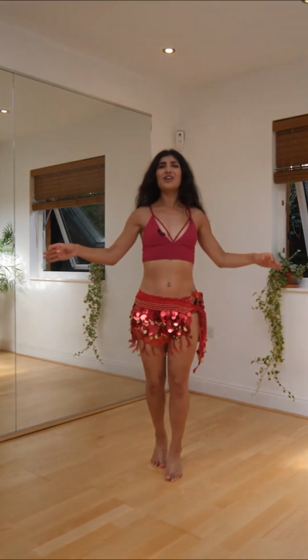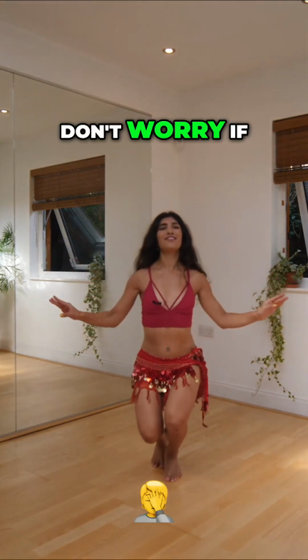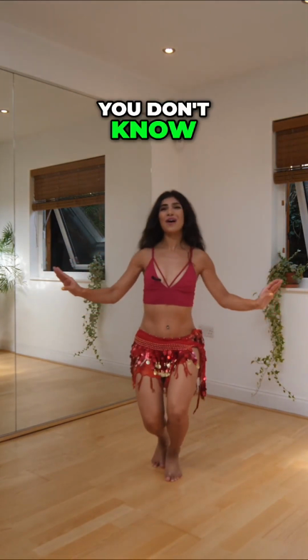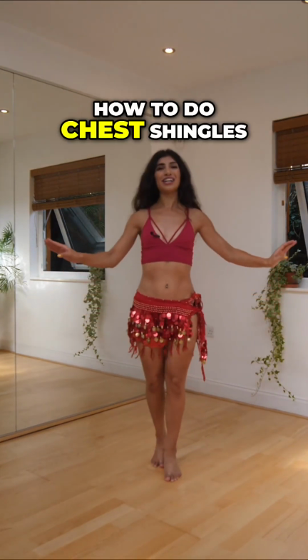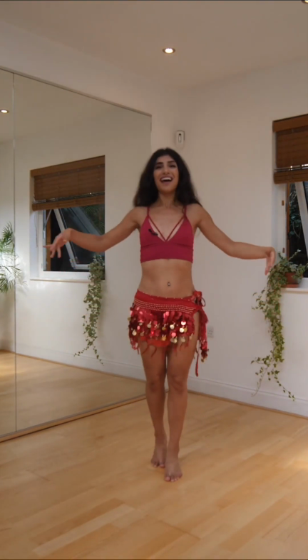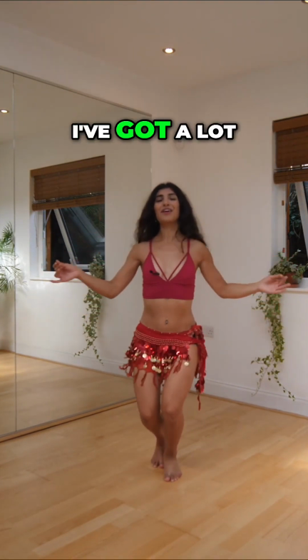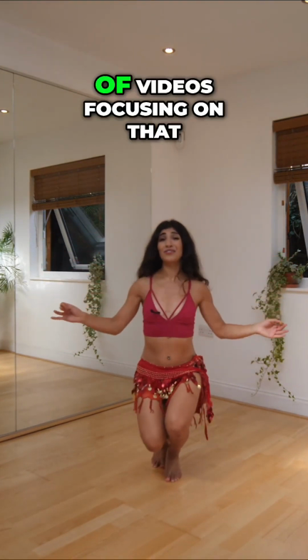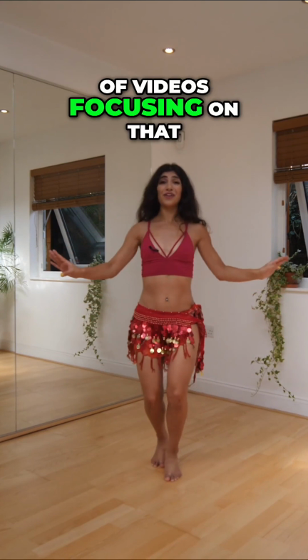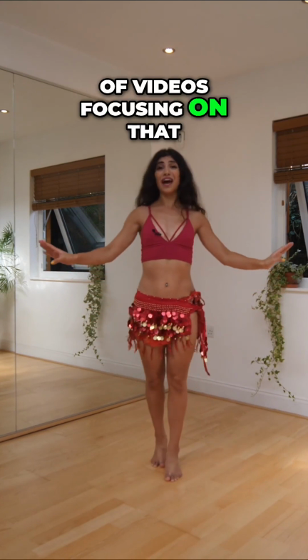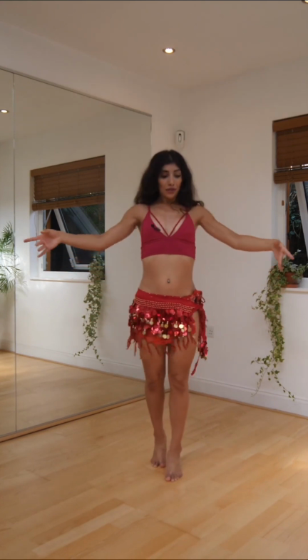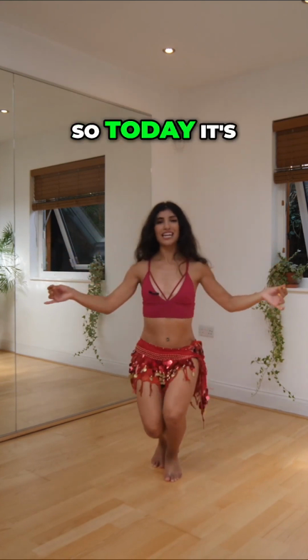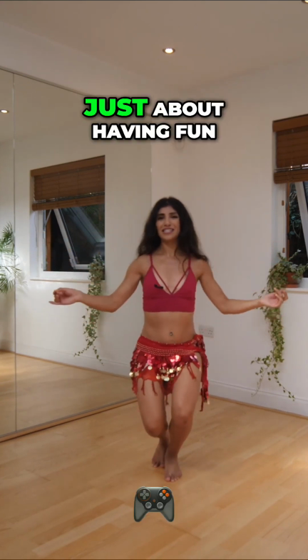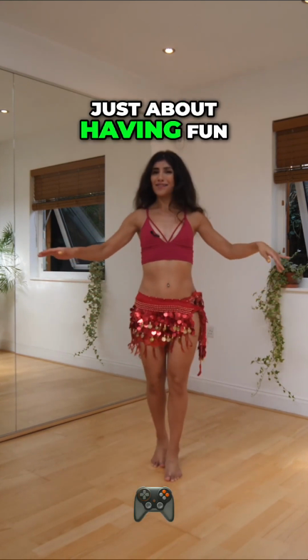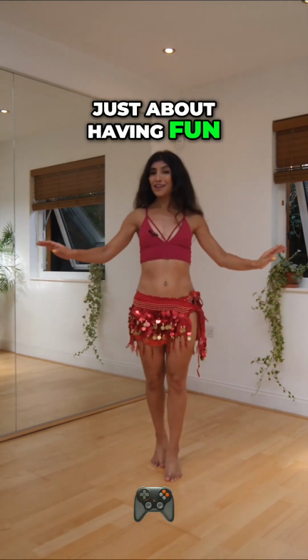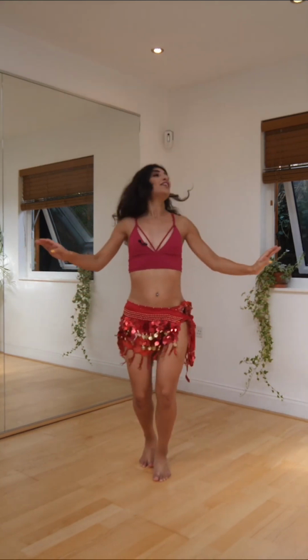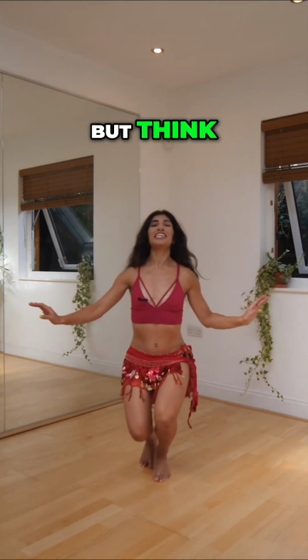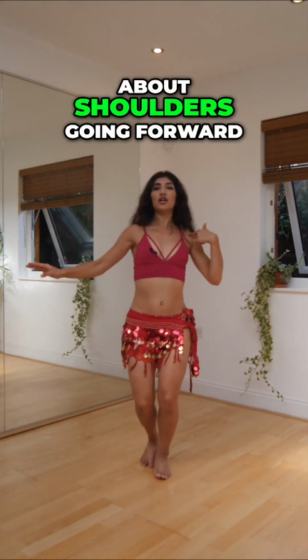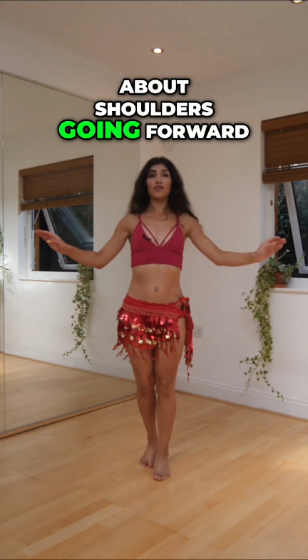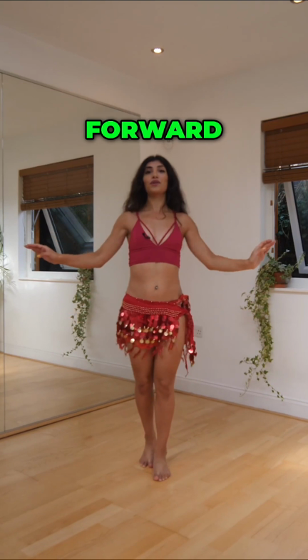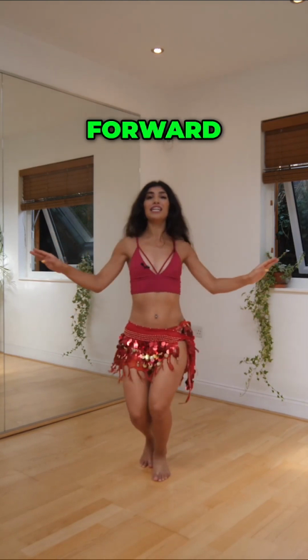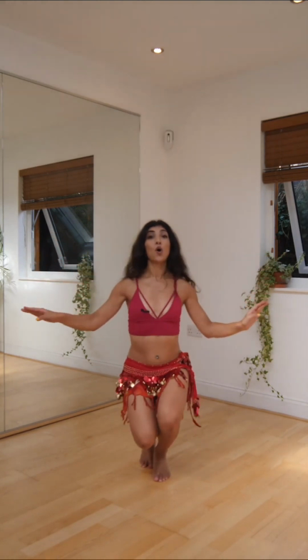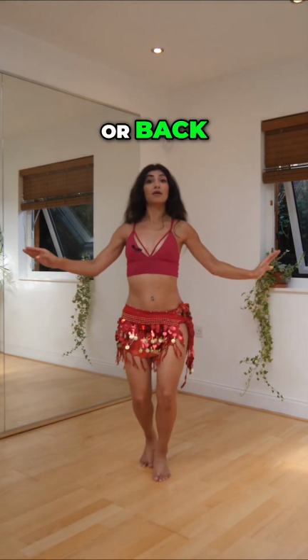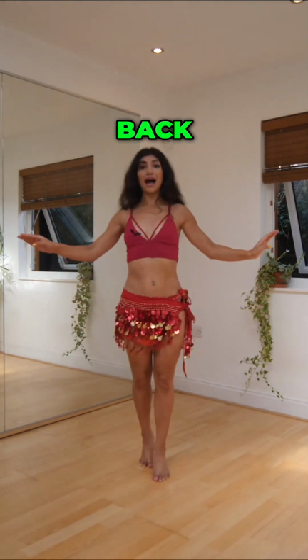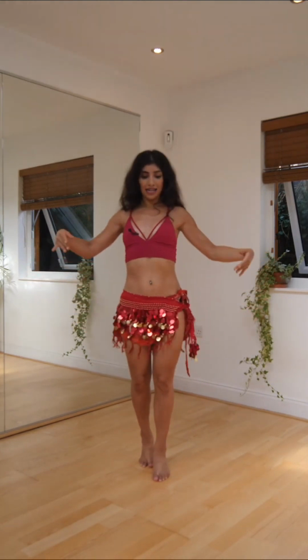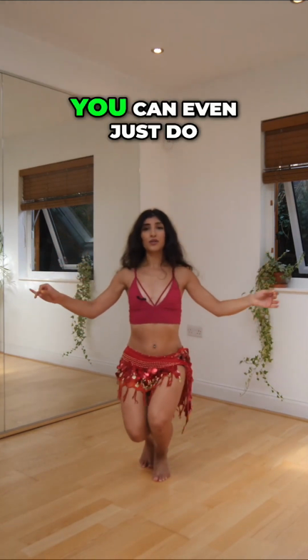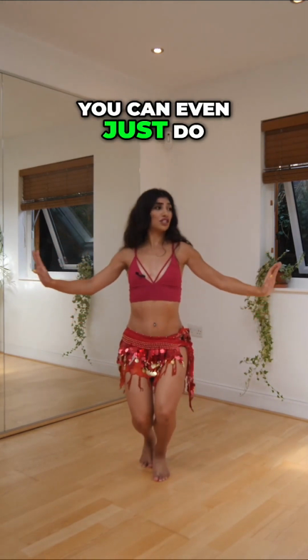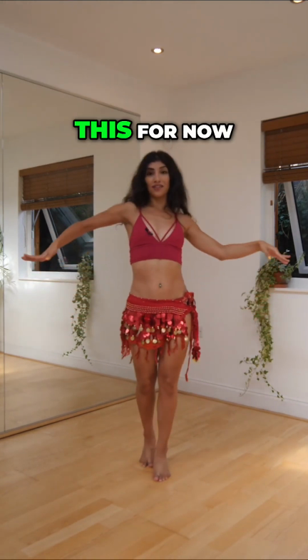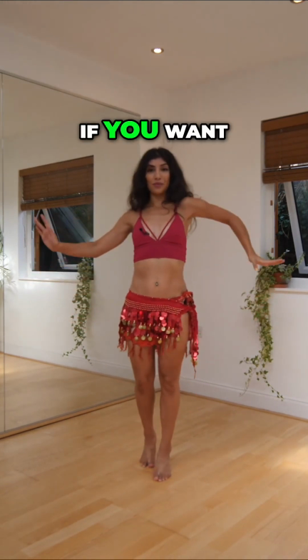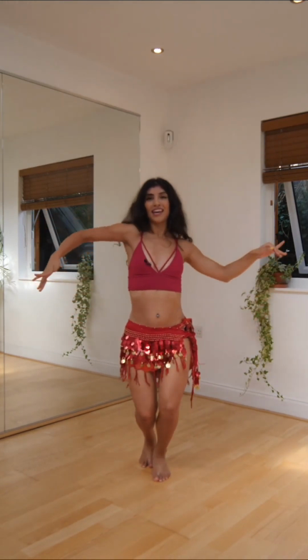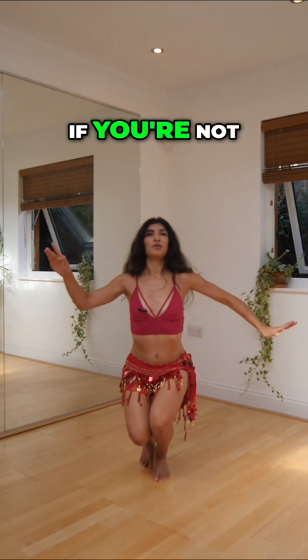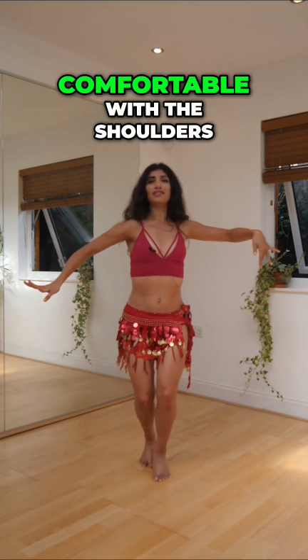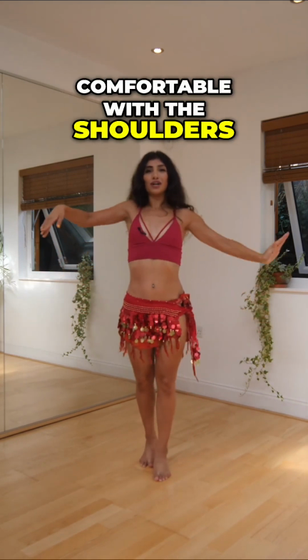Don't worry if you don't know how to do chest shimies. I've got a lot of videos focusing on that, so today it's just about having fun. Think about shoulders going forward, forward, forward or back, back, back. You can even just do this for now if you want, if you're not comfortable with the shoulders.